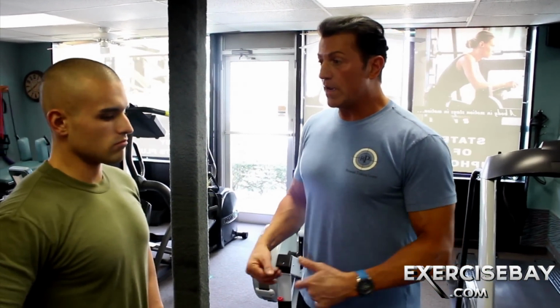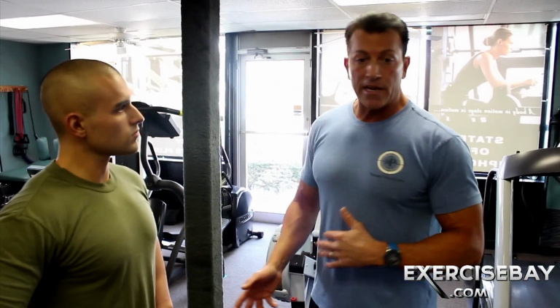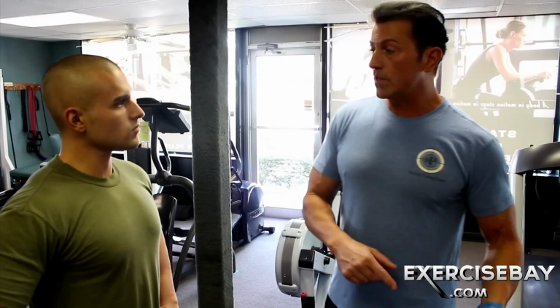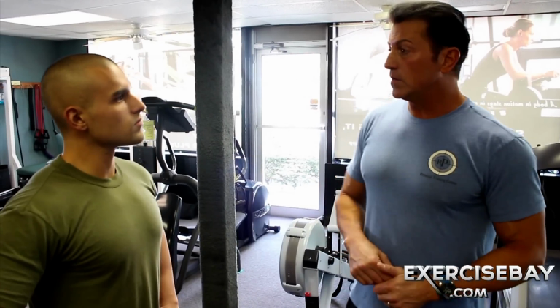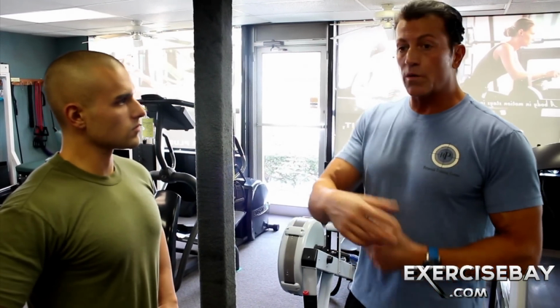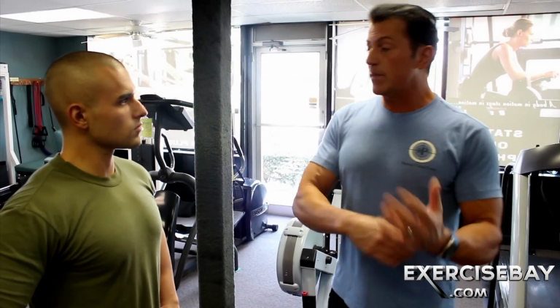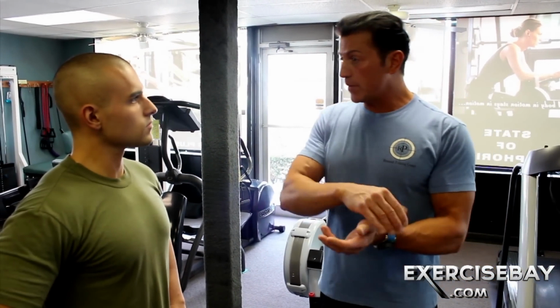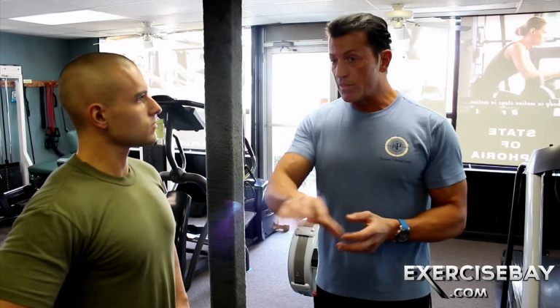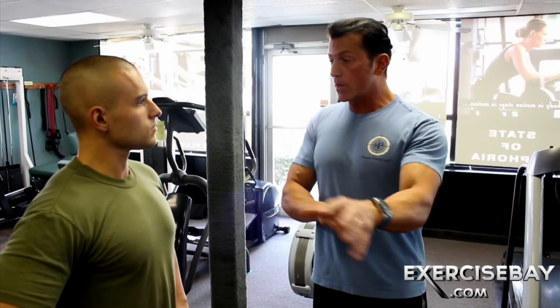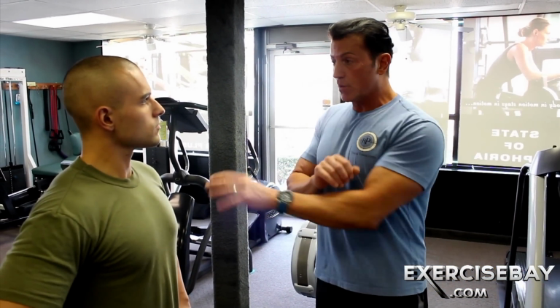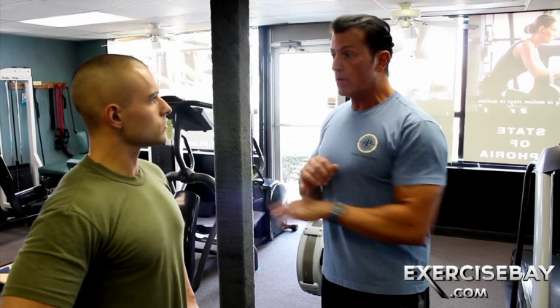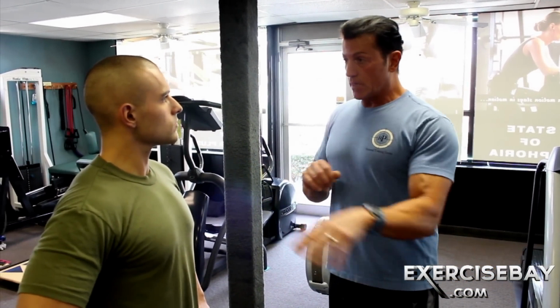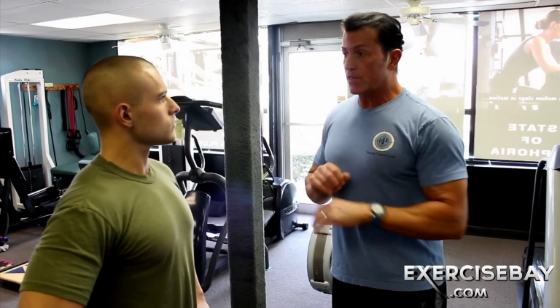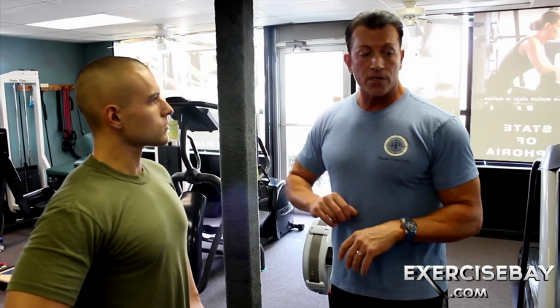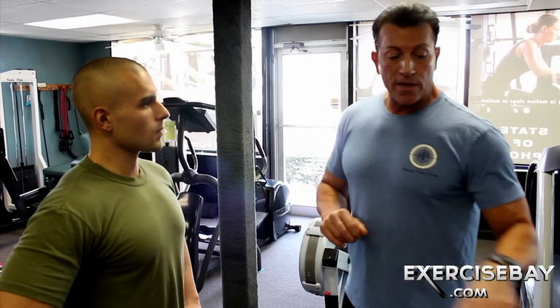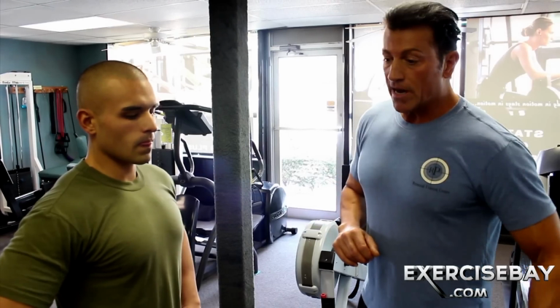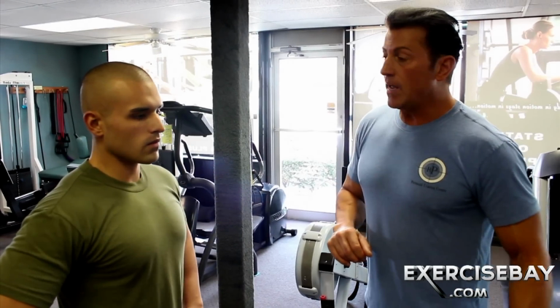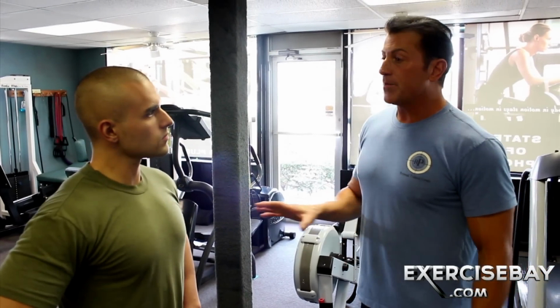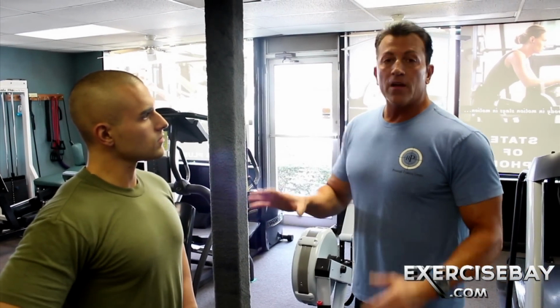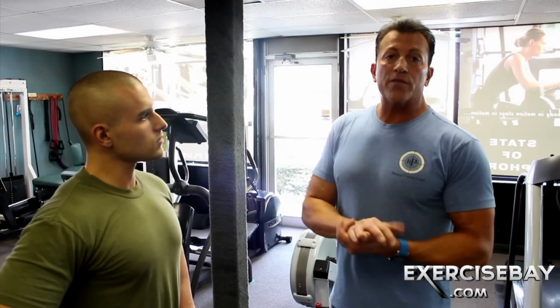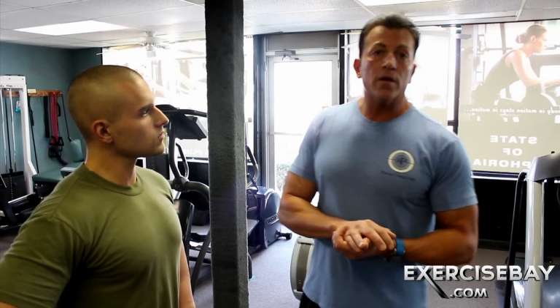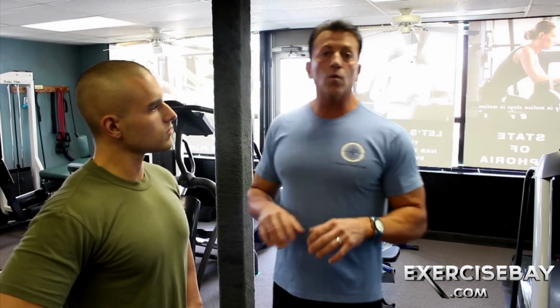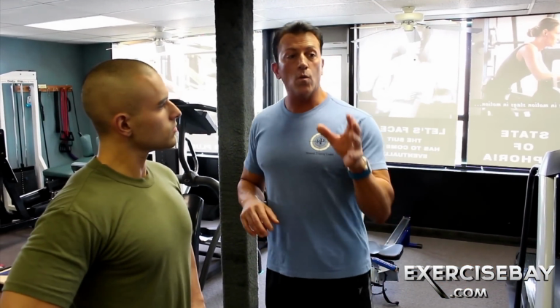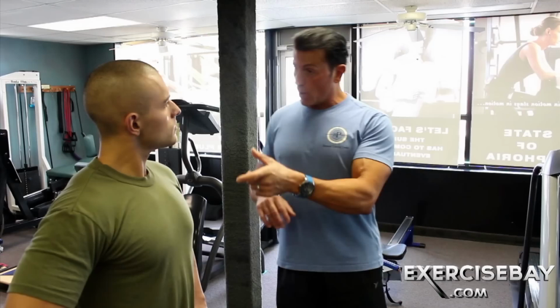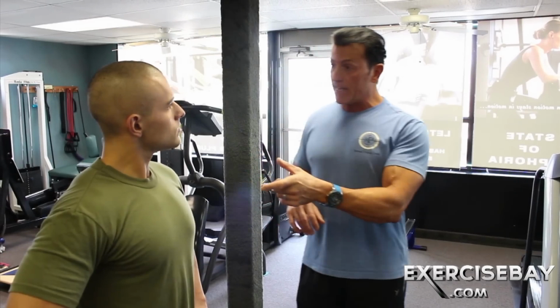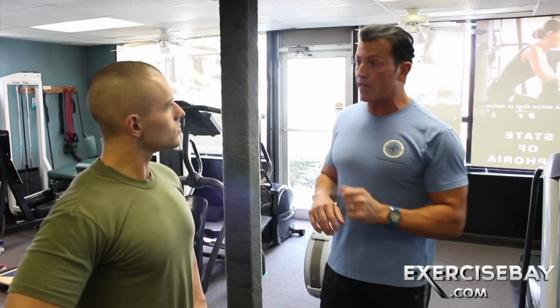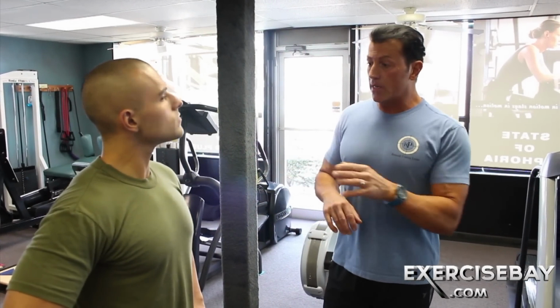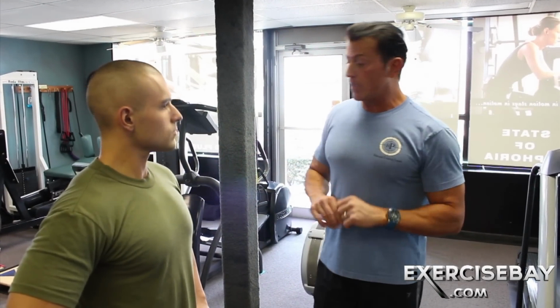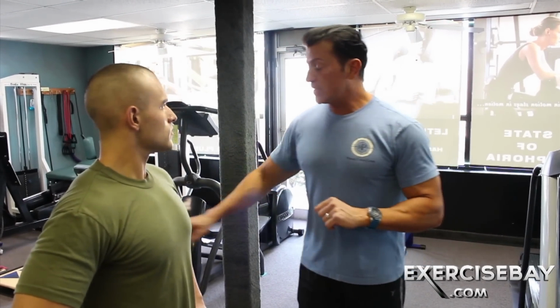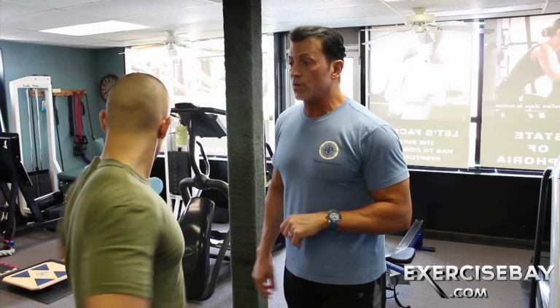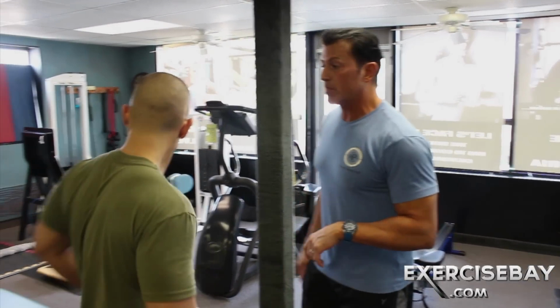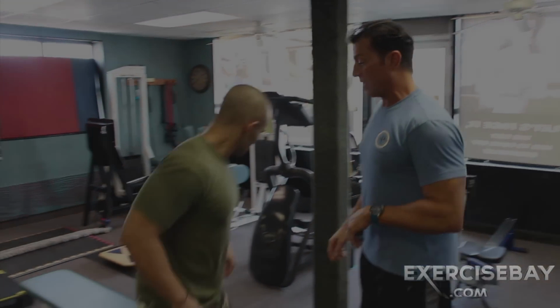Rest, shake it out, do another set or go into something else. Maybe you're supersetting, maybe you're going into another type of exercise. That's the side raise. Now for those of you whose goal is anterior delt and a little medial, let's sit down and do a side raise with dumbbells.